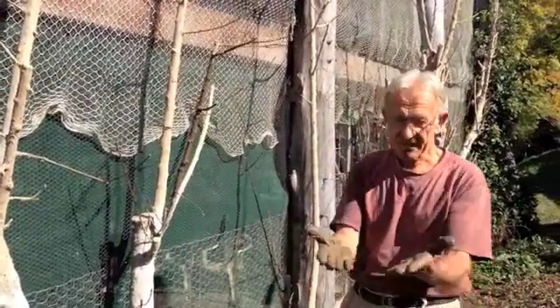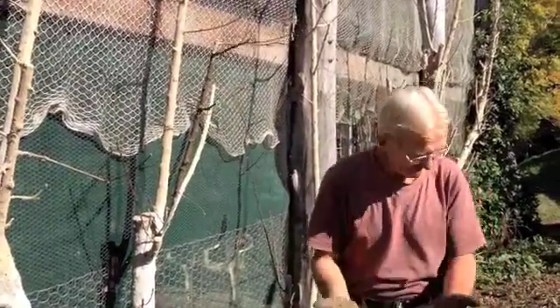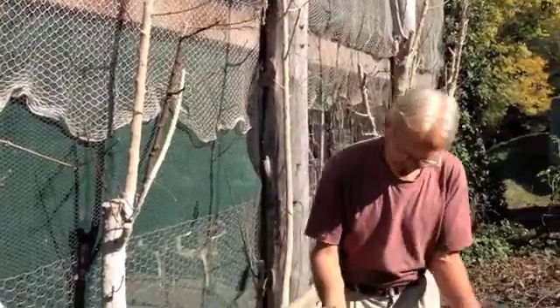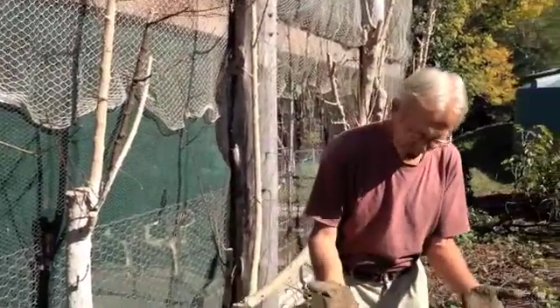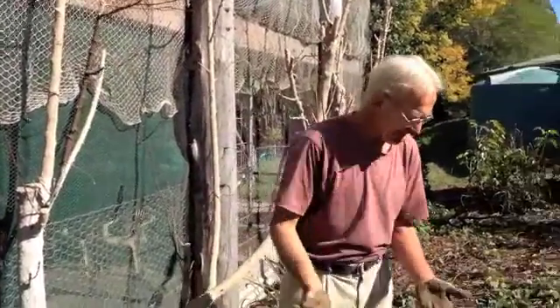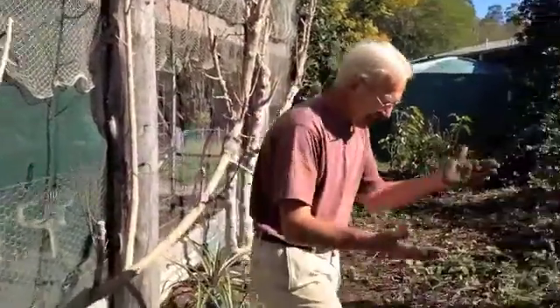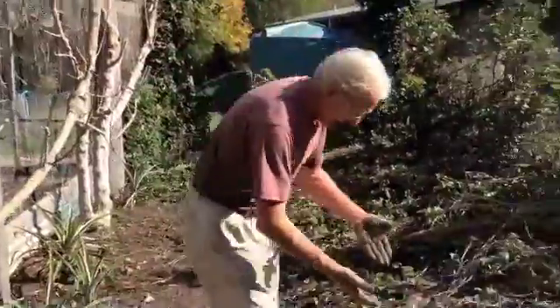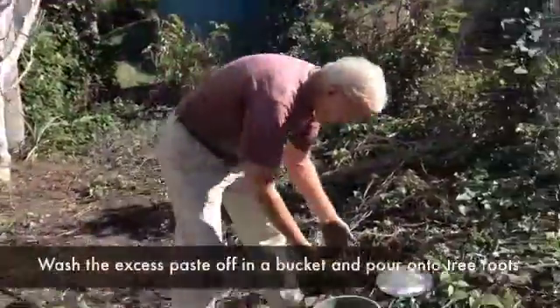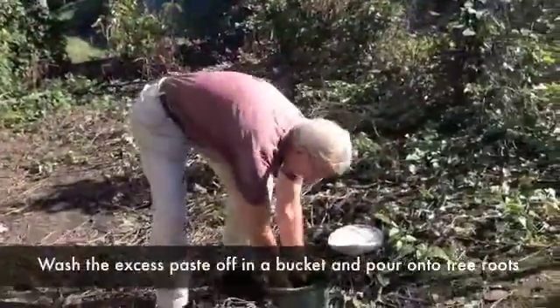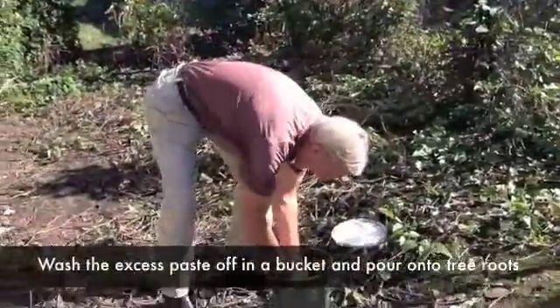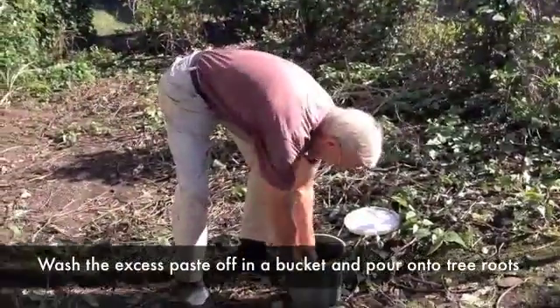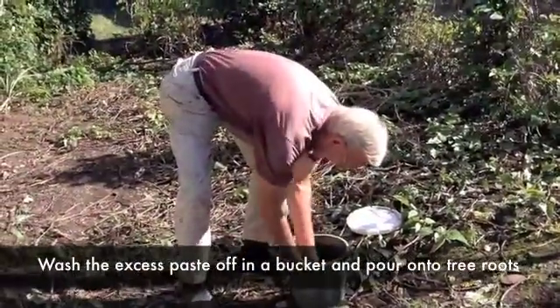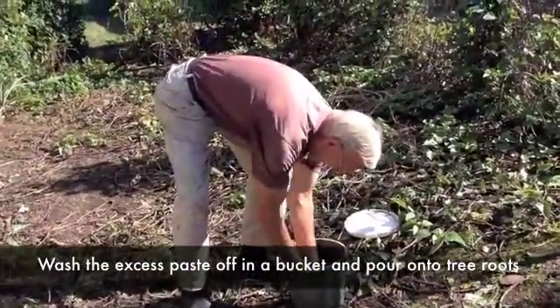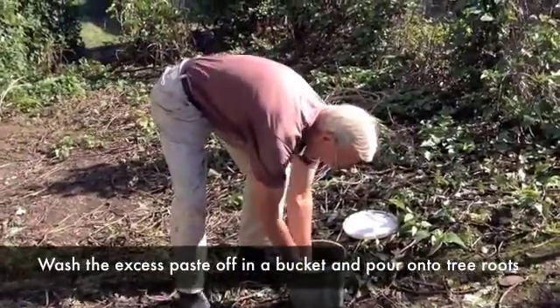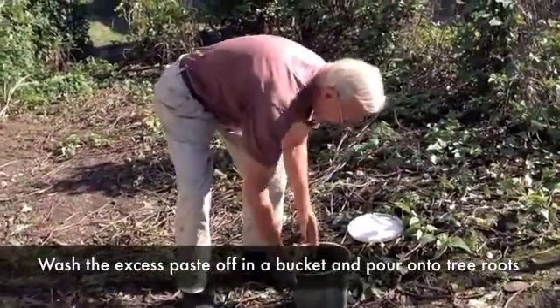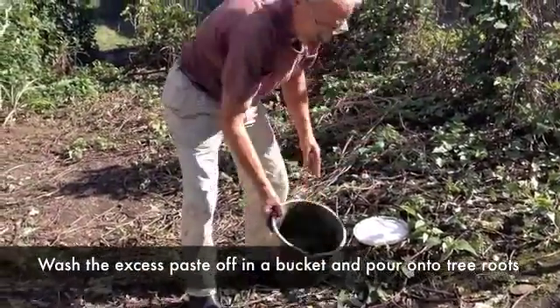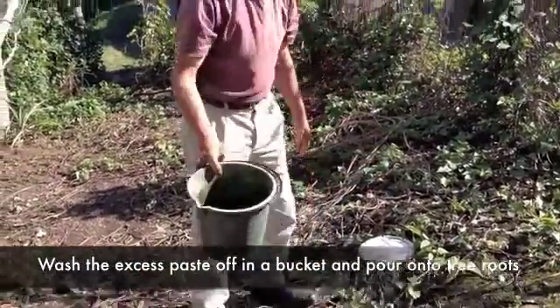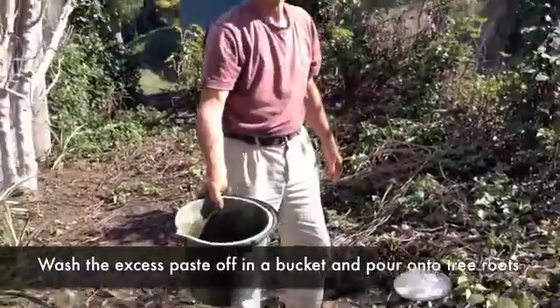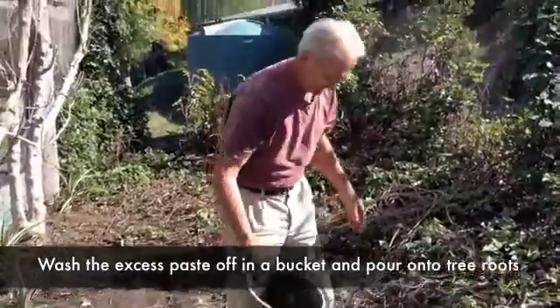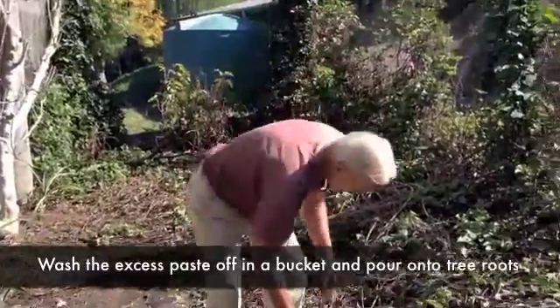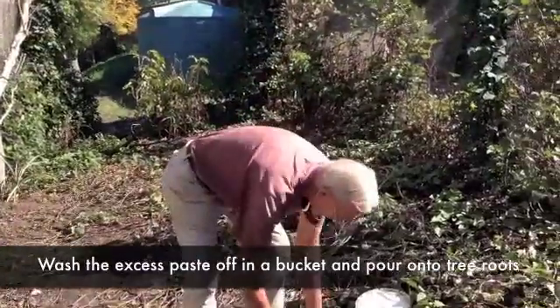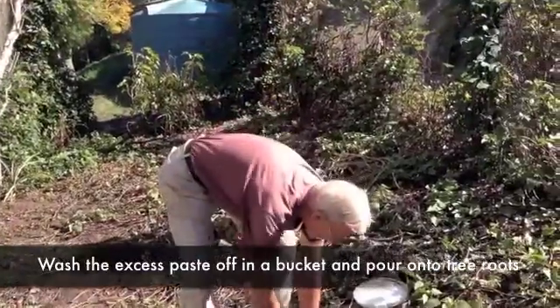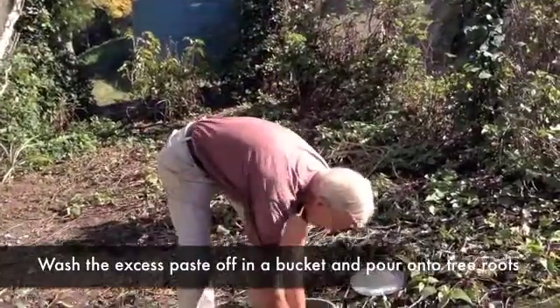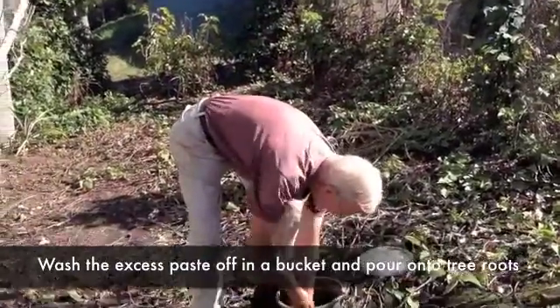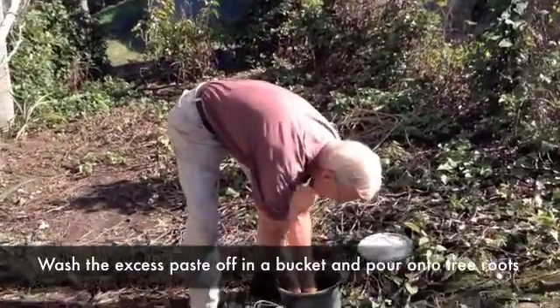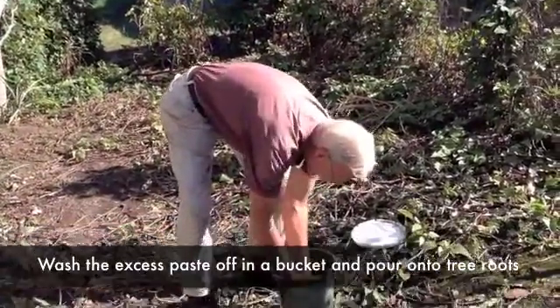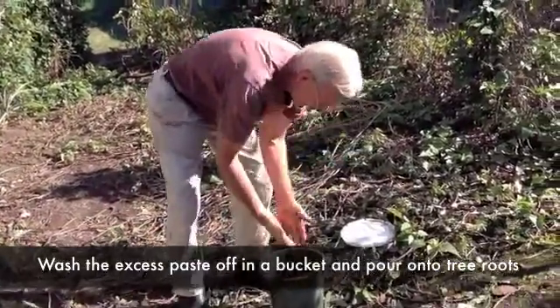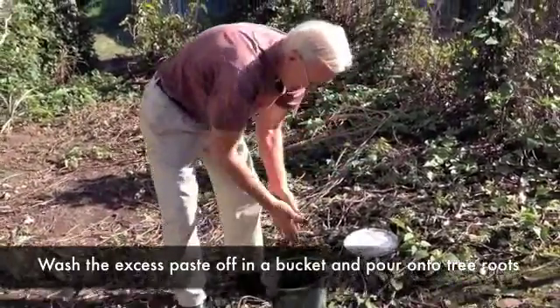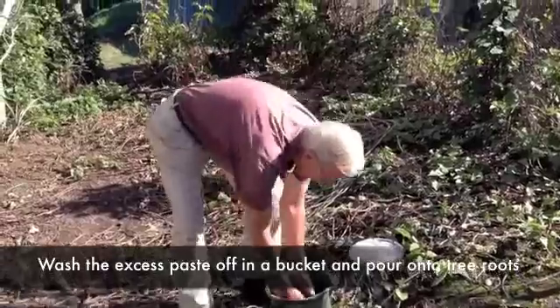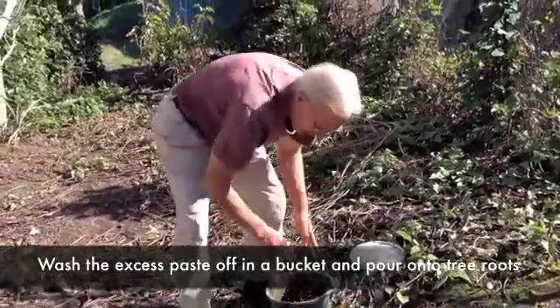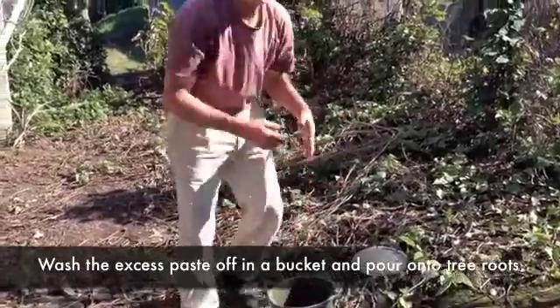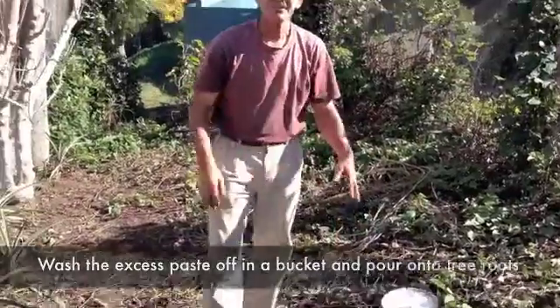And what do you do with that? Wash your hands. Now you have fertilizer — liquid fertilizer. And that's as simple as it is.